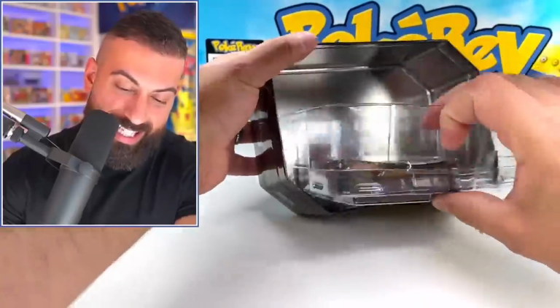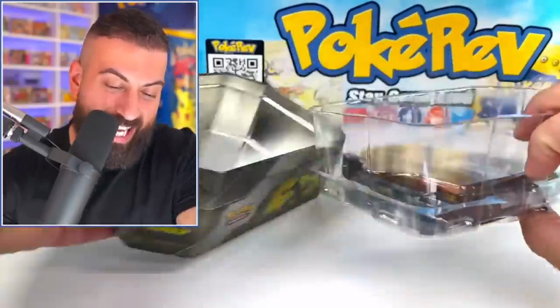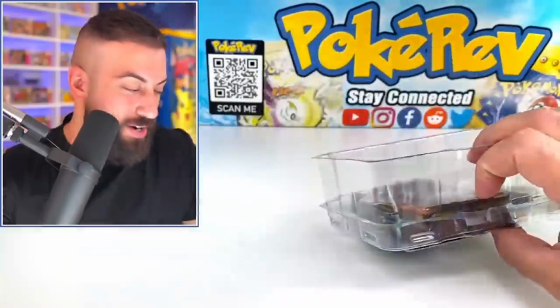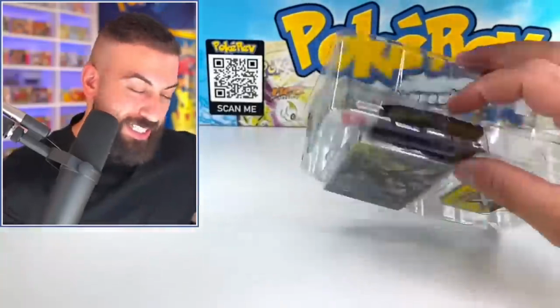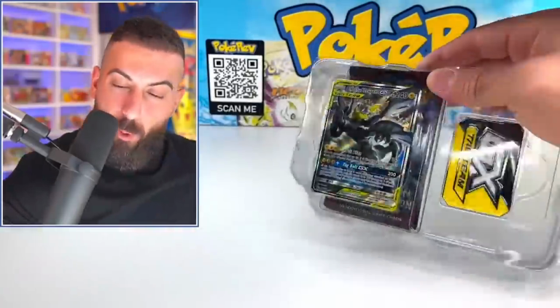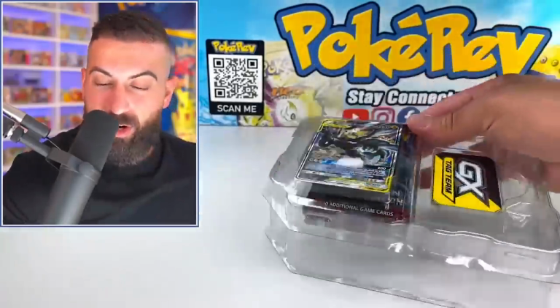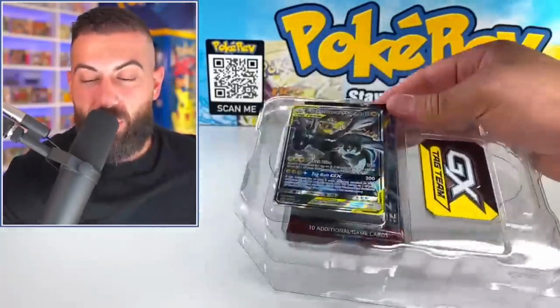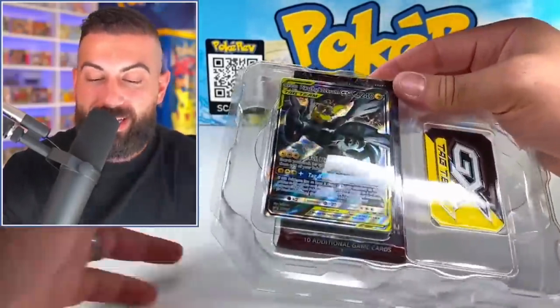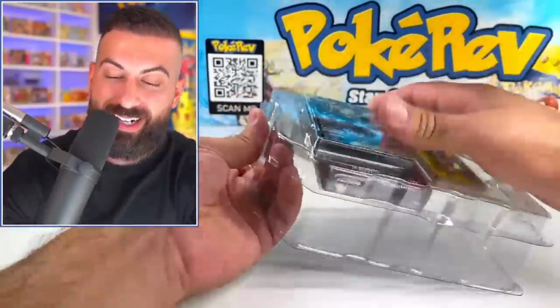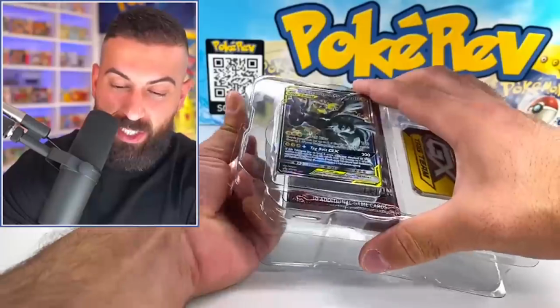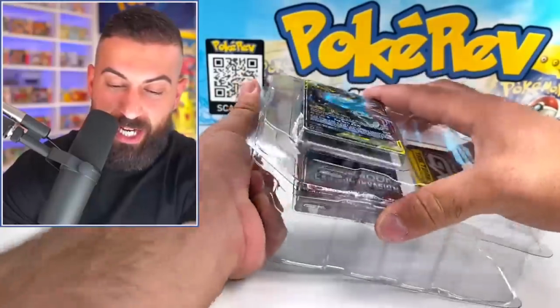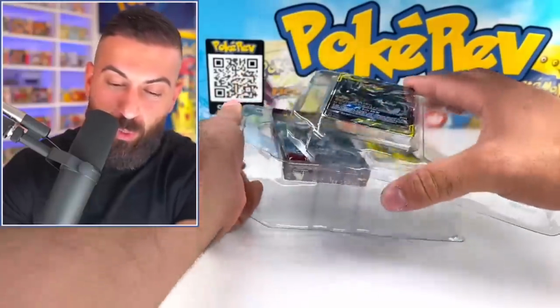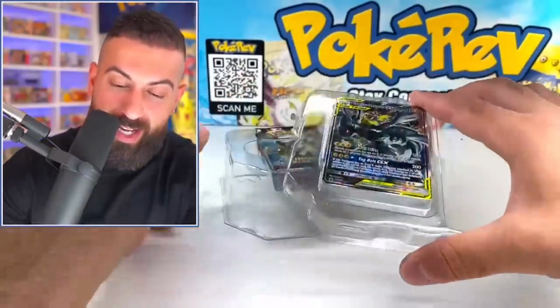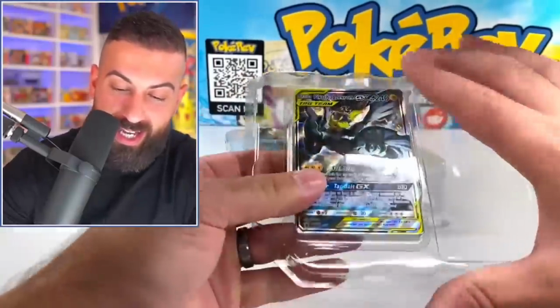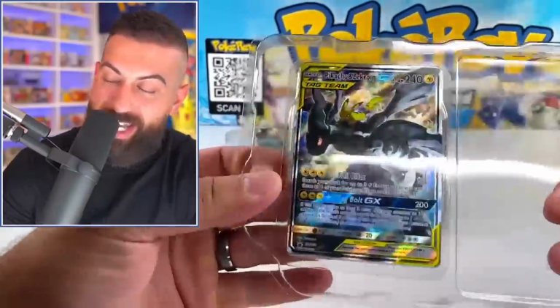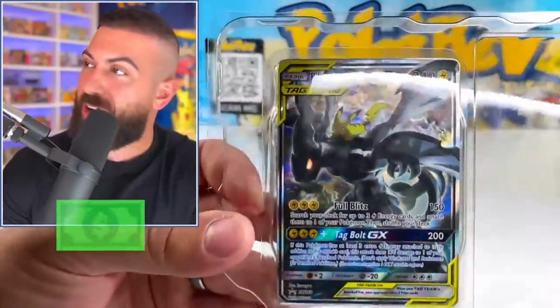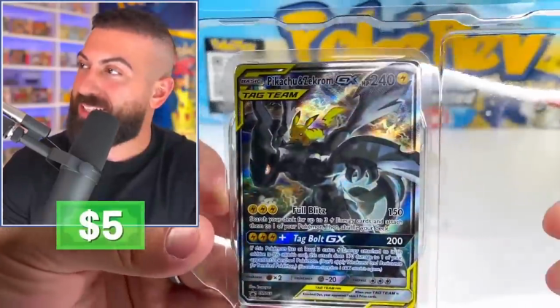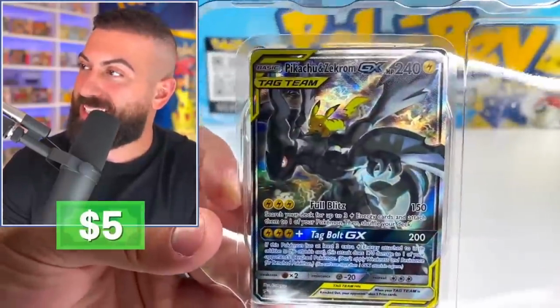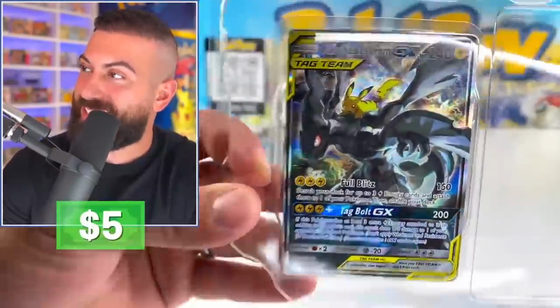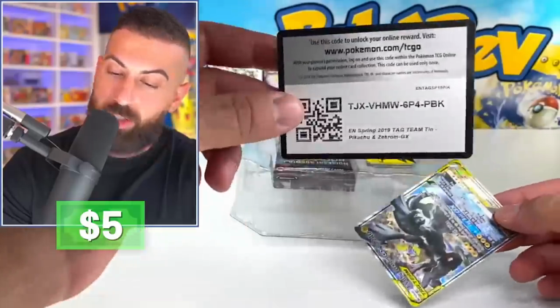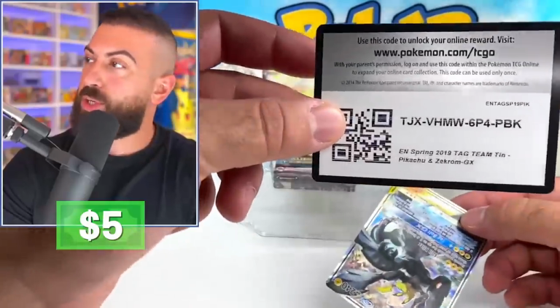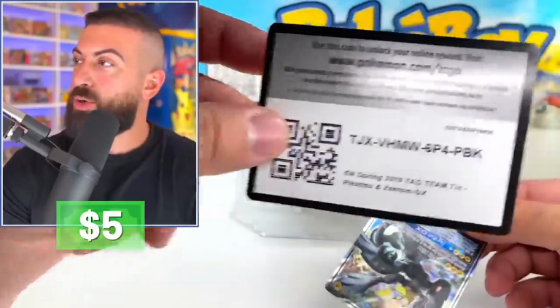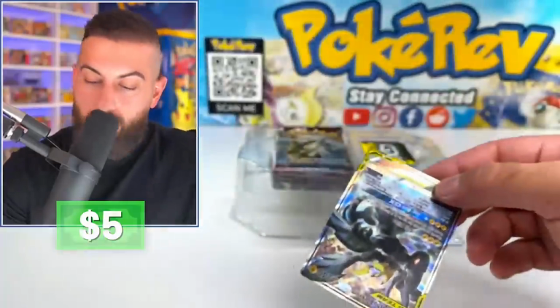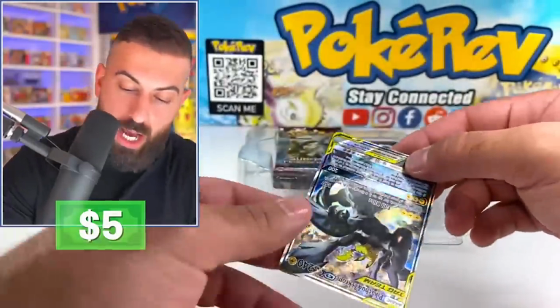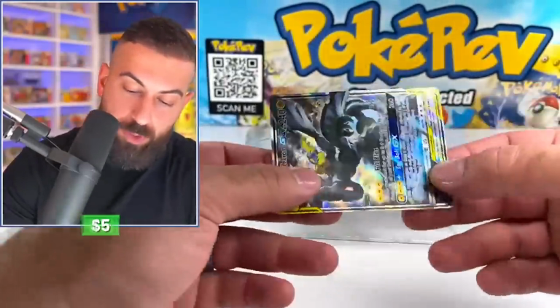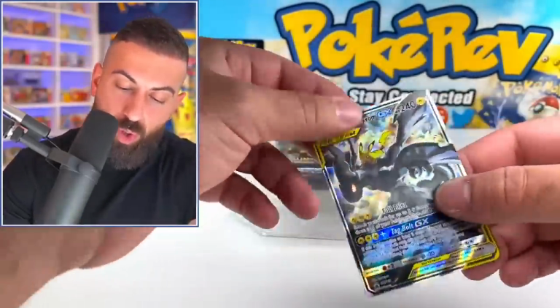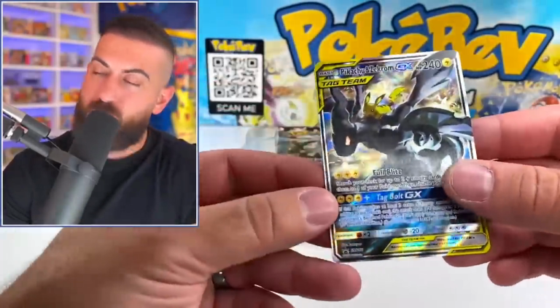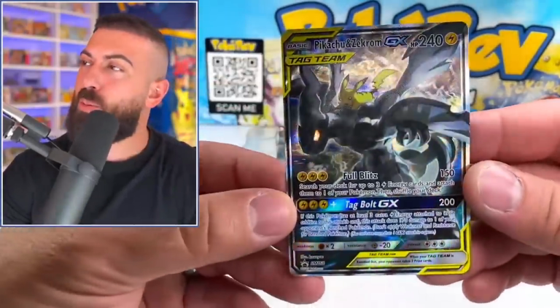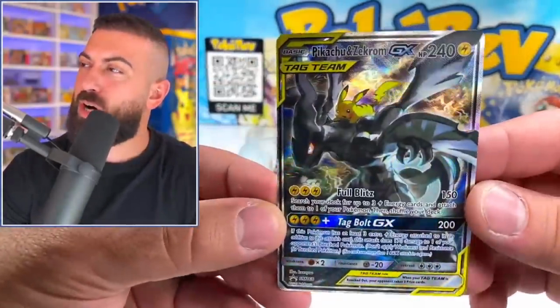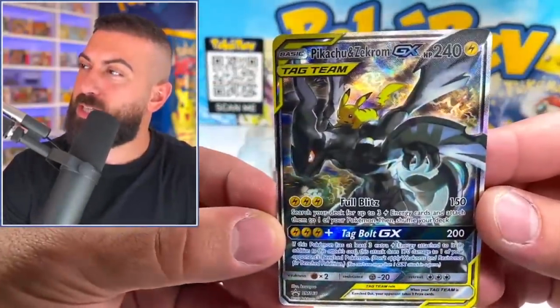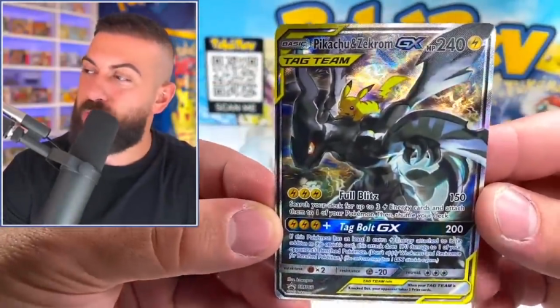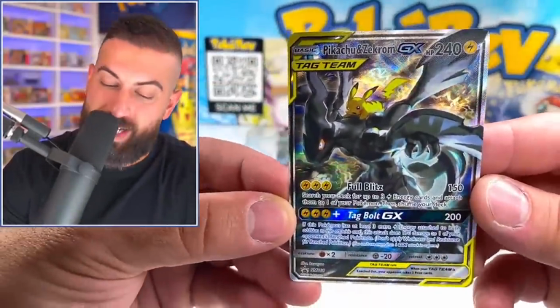Let's get this out of here. I see the promo card — oh my God, it's a Pikachu riding a Zekrom! Look at that thing. The code card is going out, but look at this promo card. That's so sick.